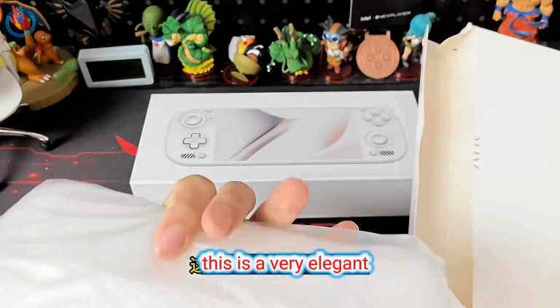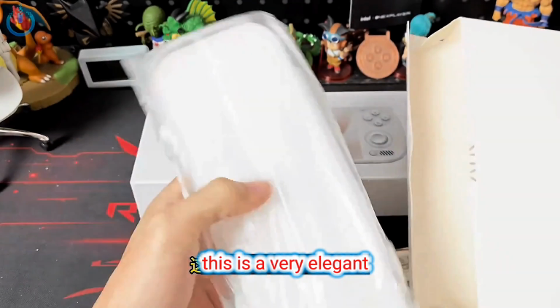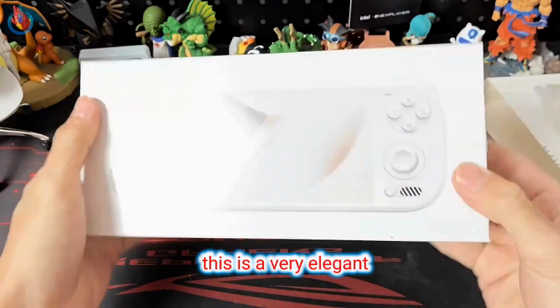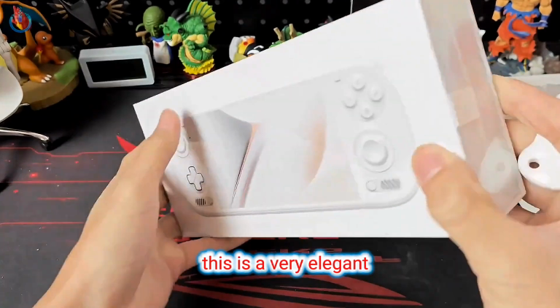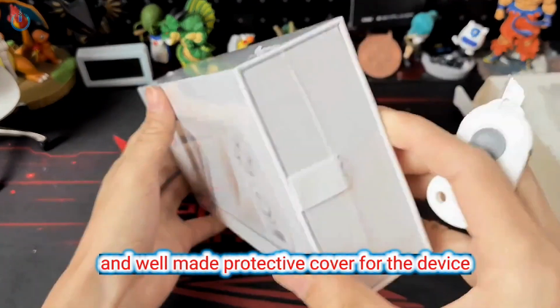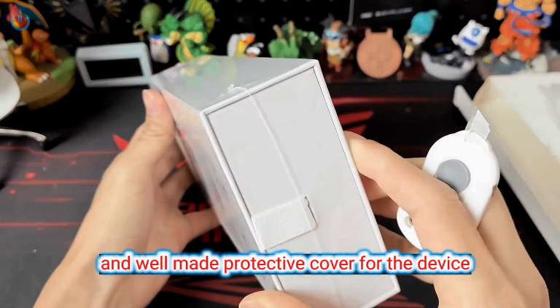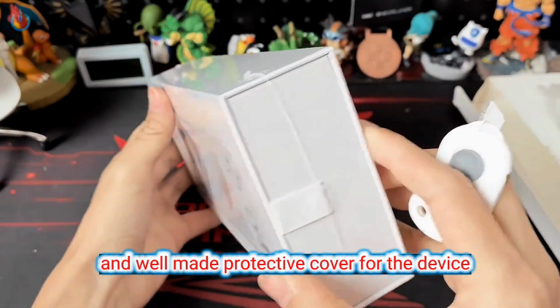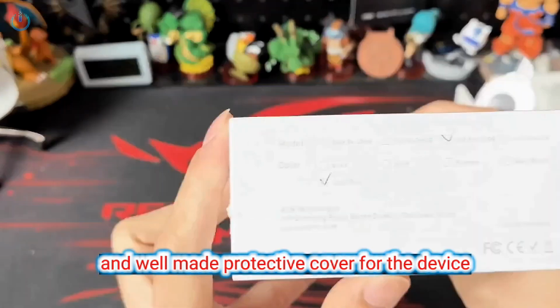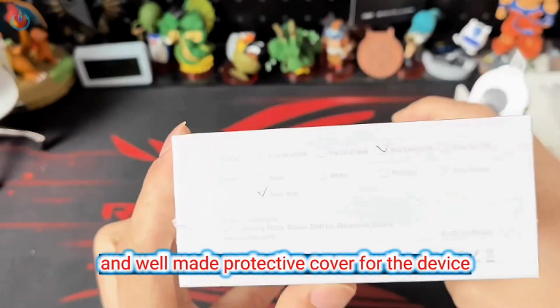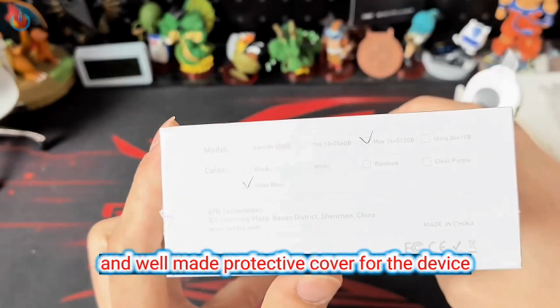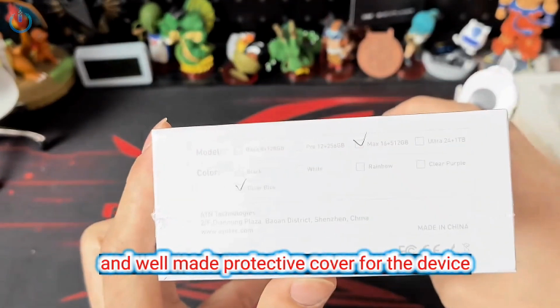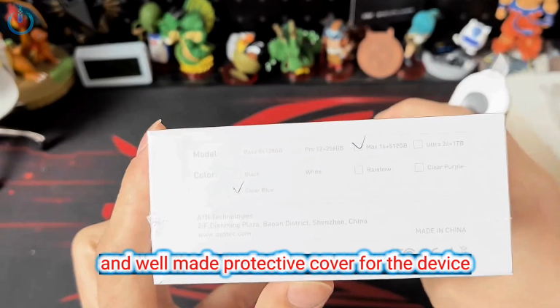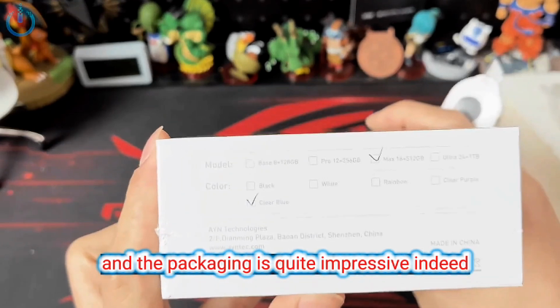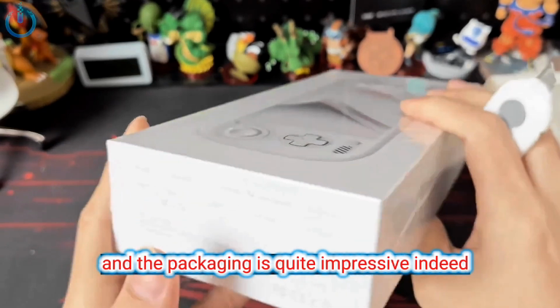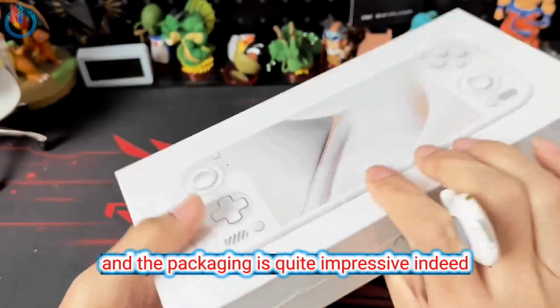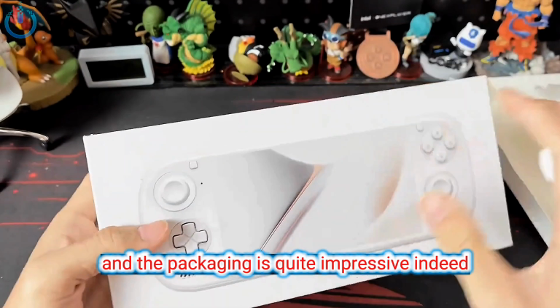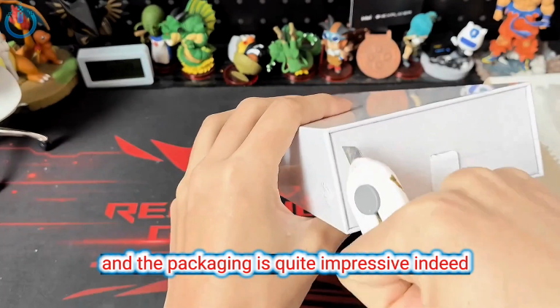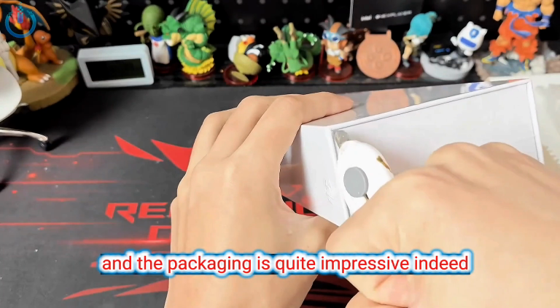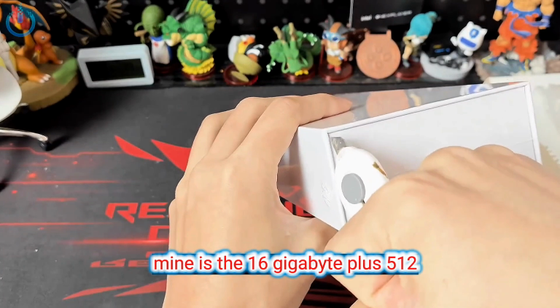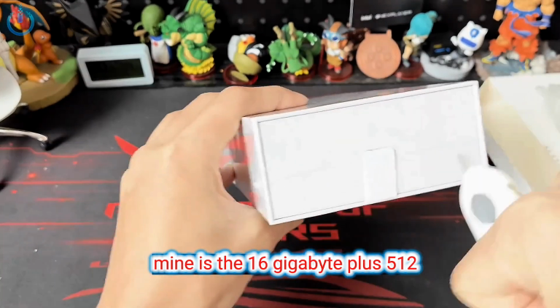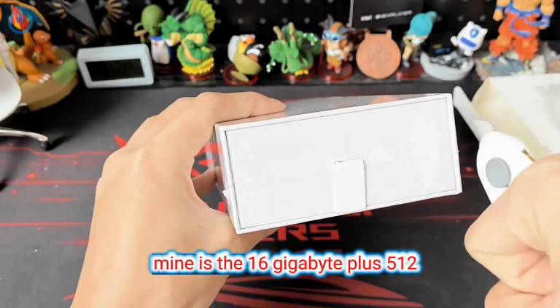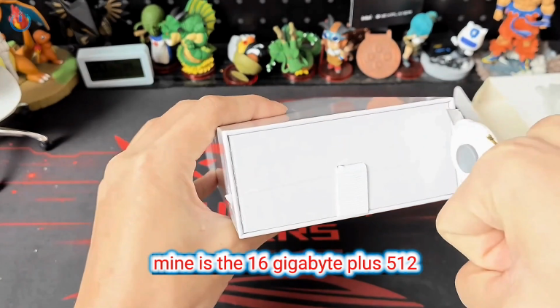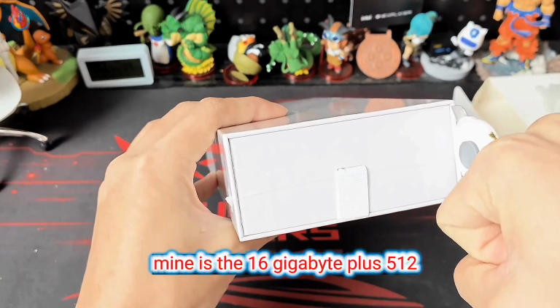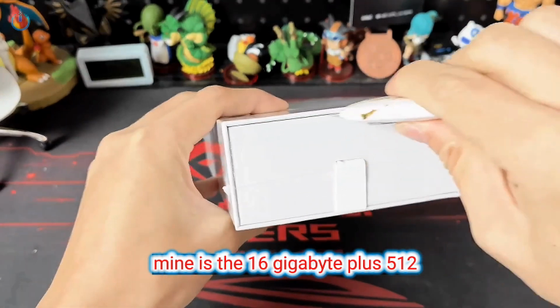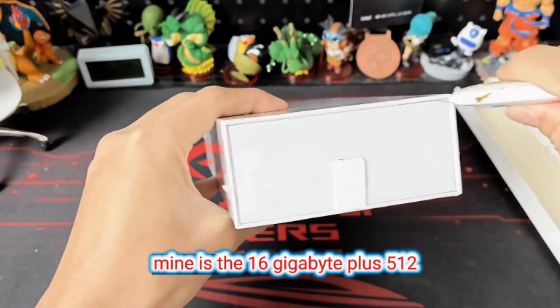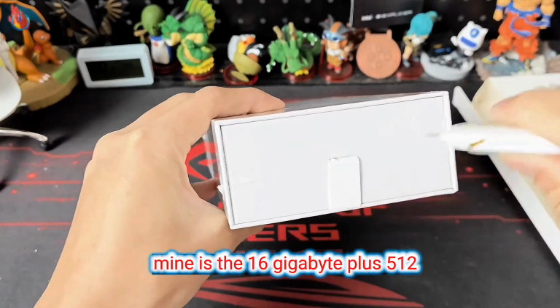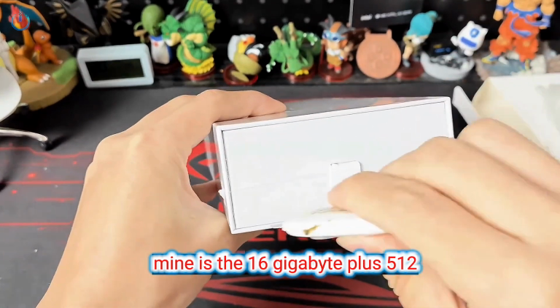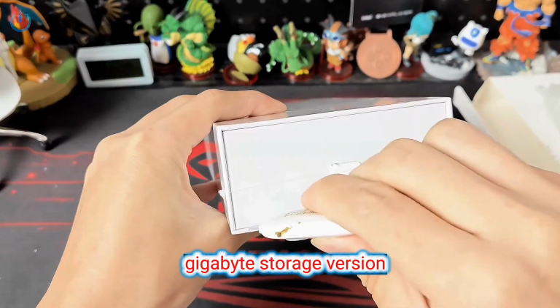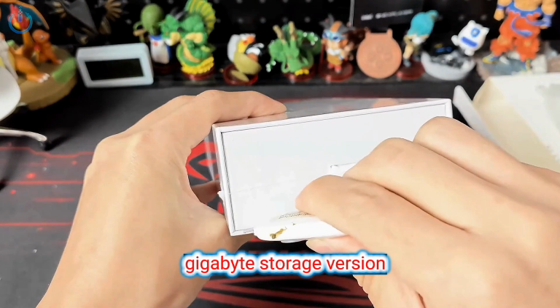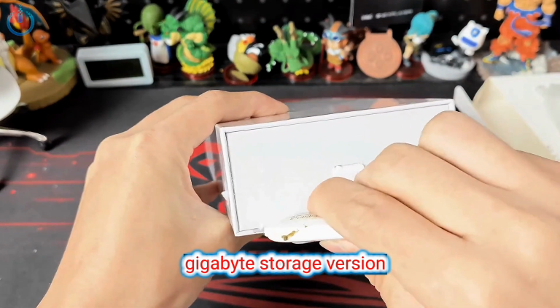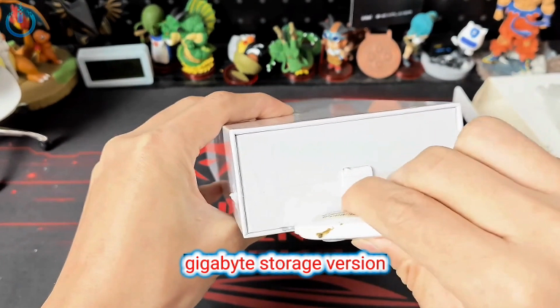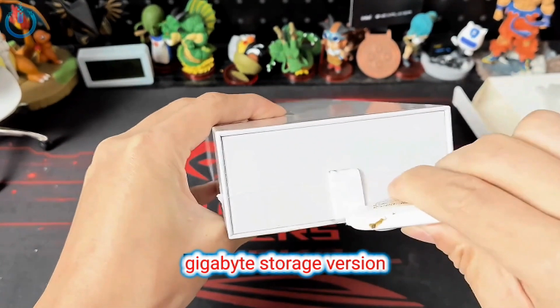This is a very elegant and well-made protective cover for the device, and the packaging is quite impressive indeed. Mine is the 16GB plus 512GB storage version.